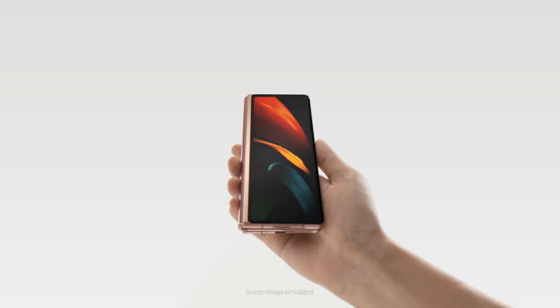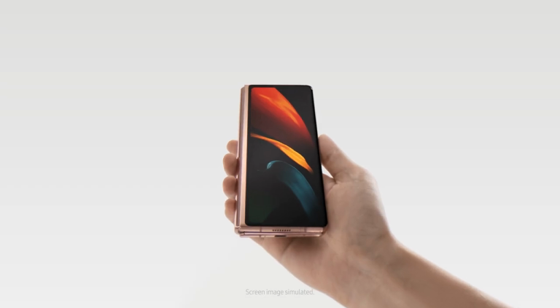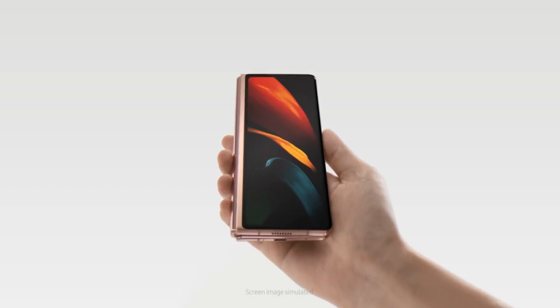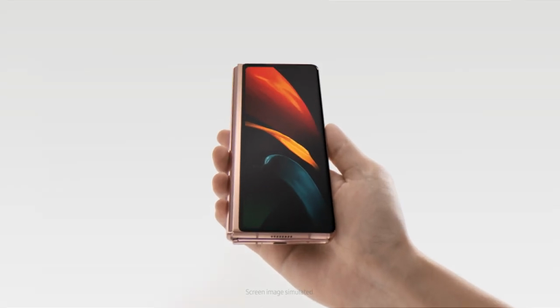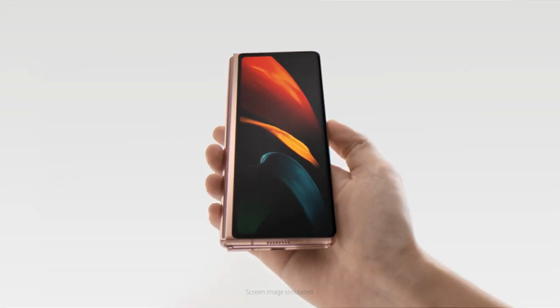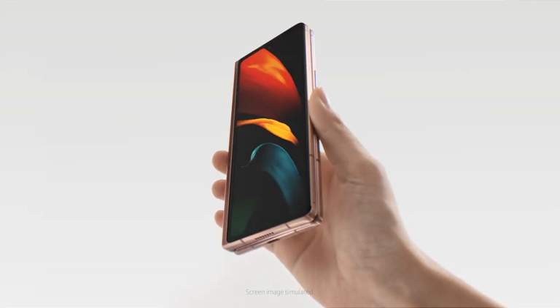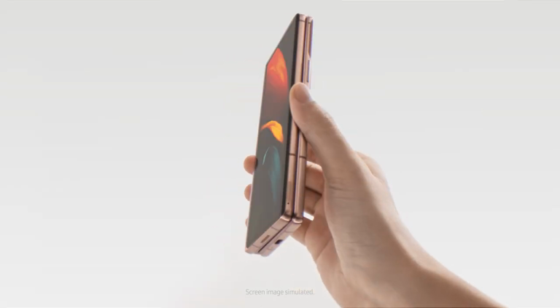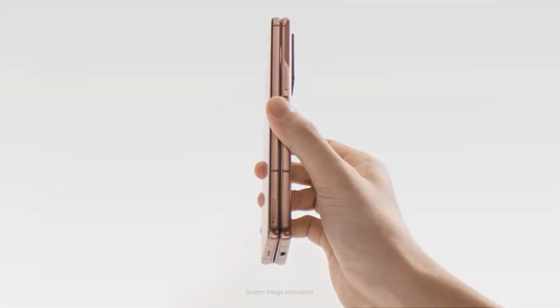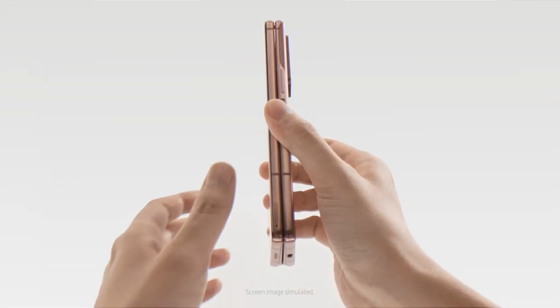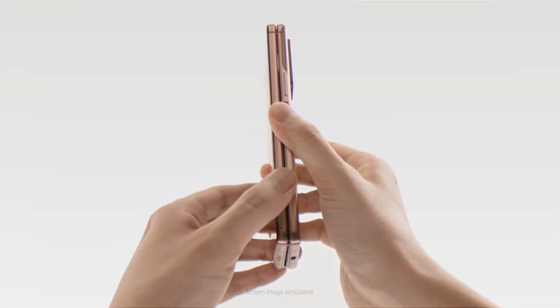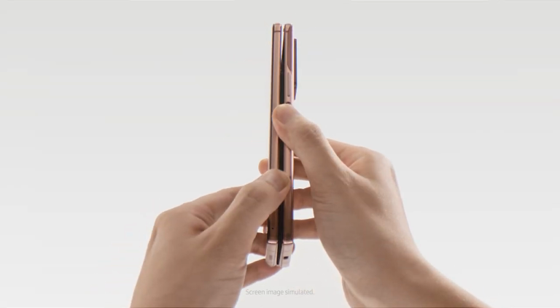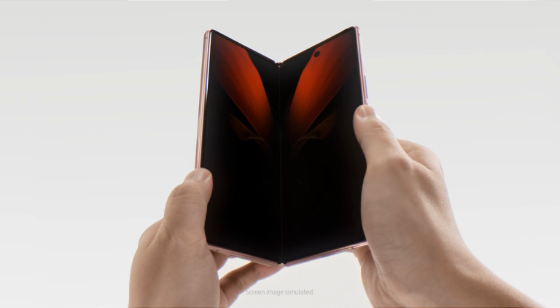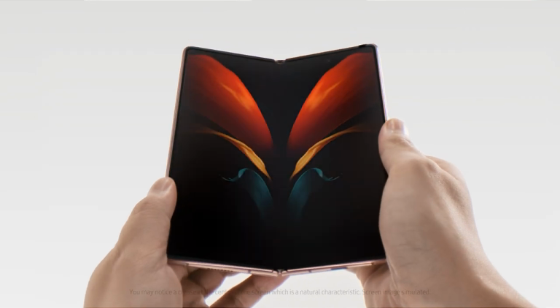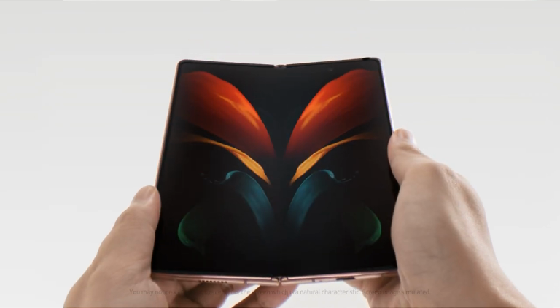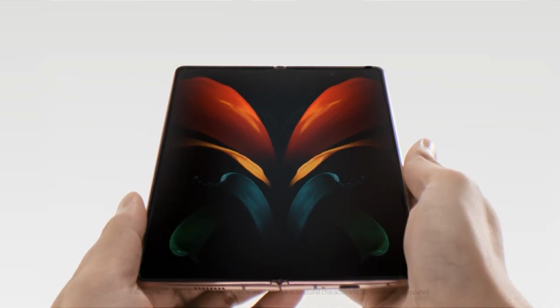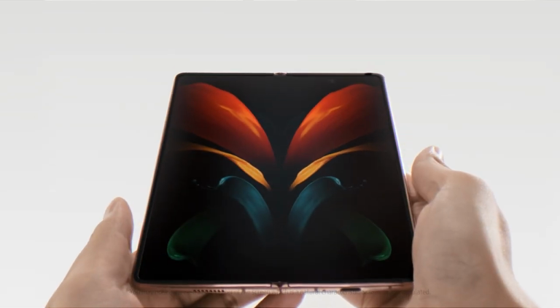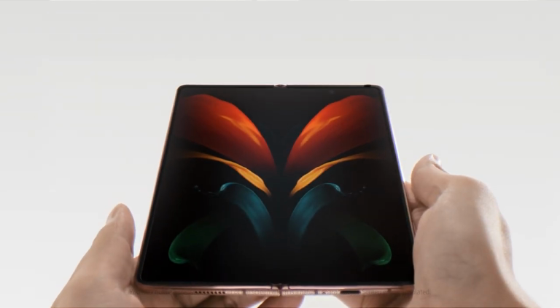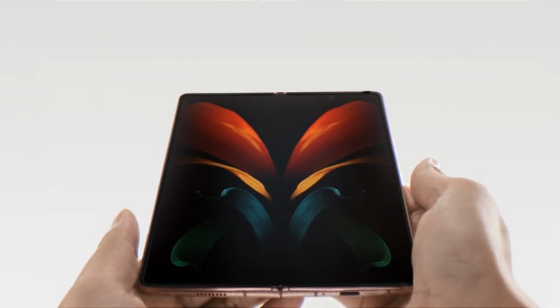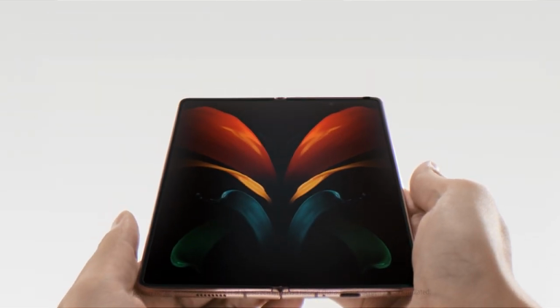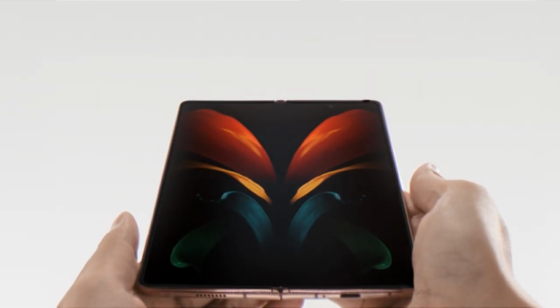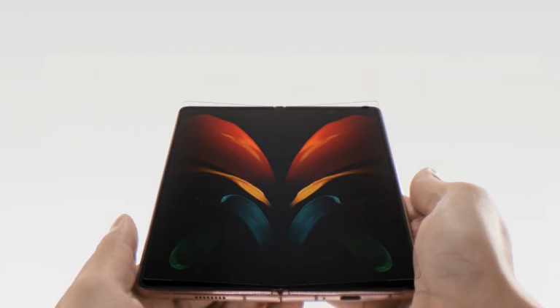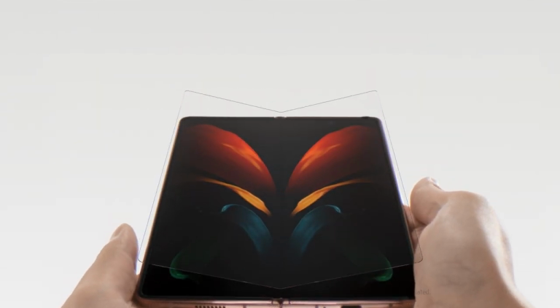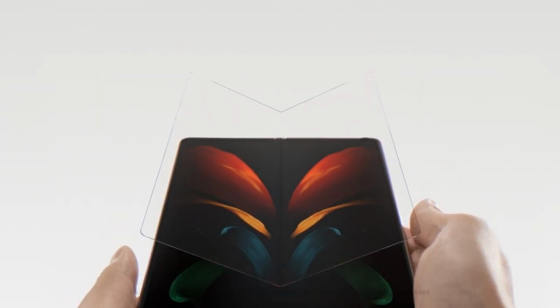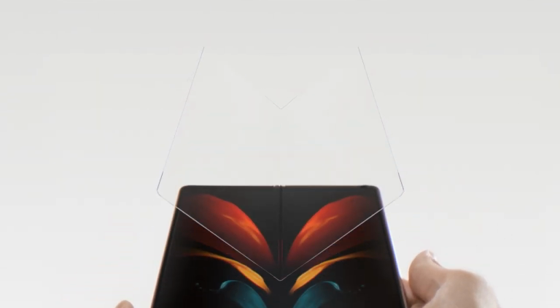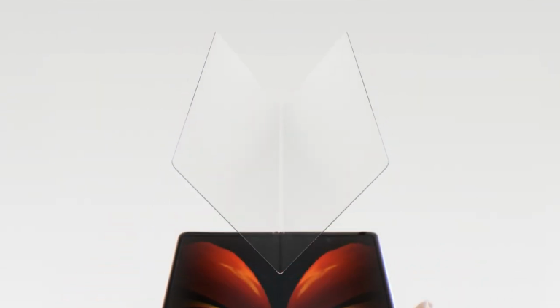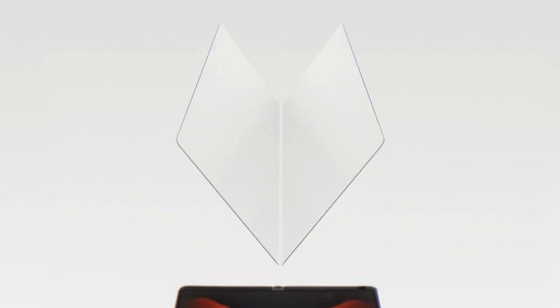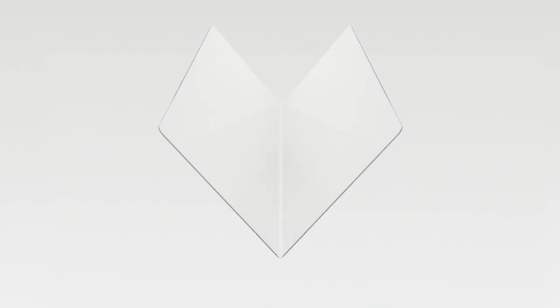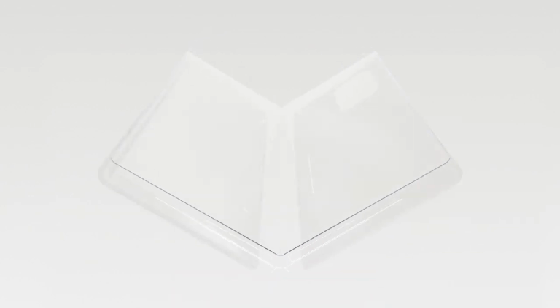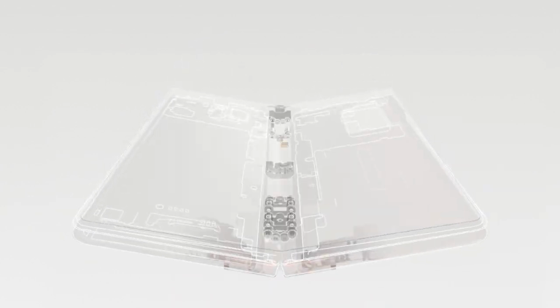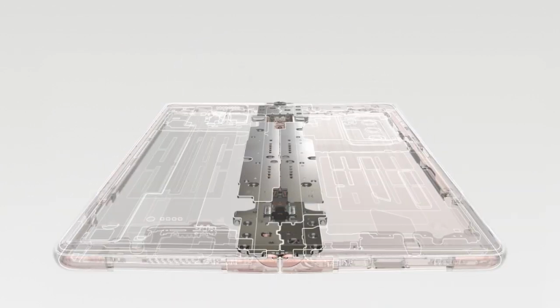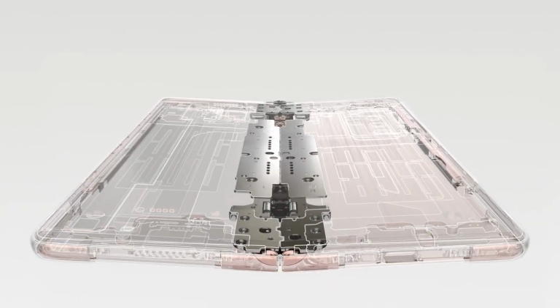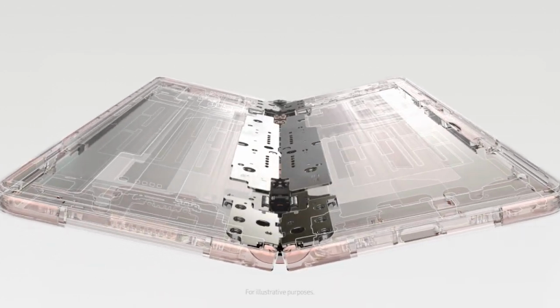This is a compact device, but with a large screen. Impossible, right? Well, it folds, and it's made of ultra-thin glass, thinner than a single hair on your head.